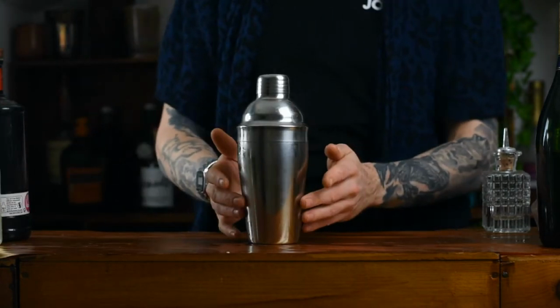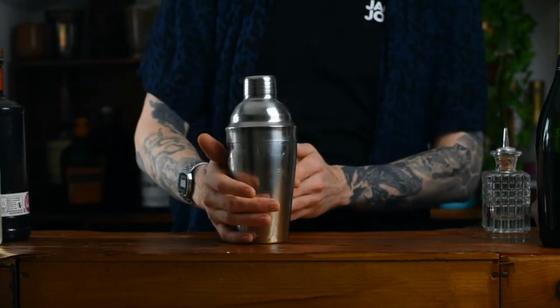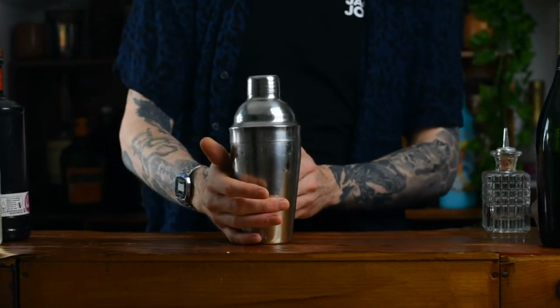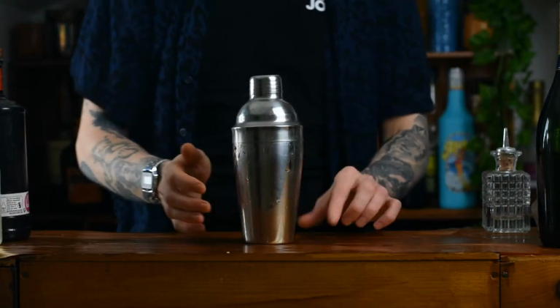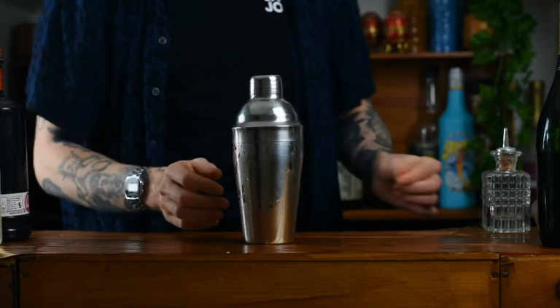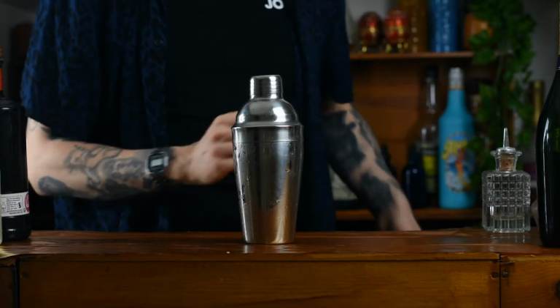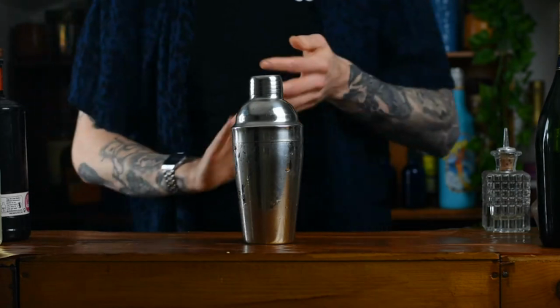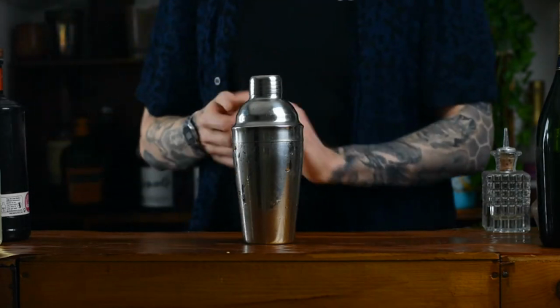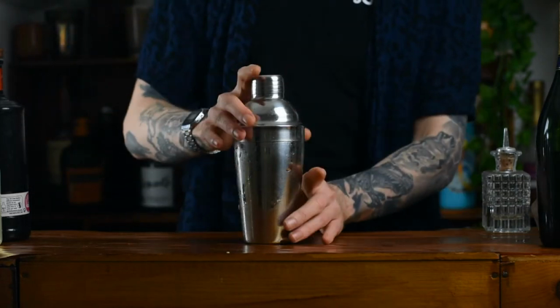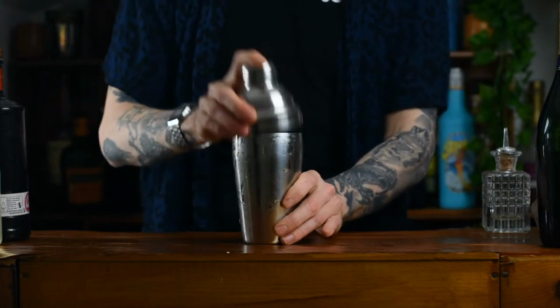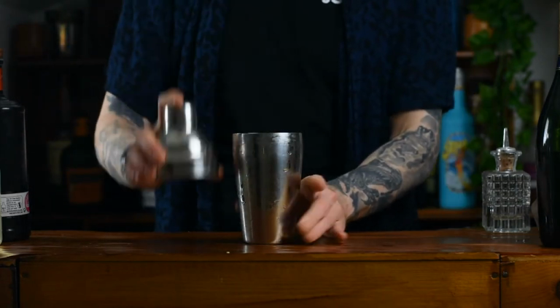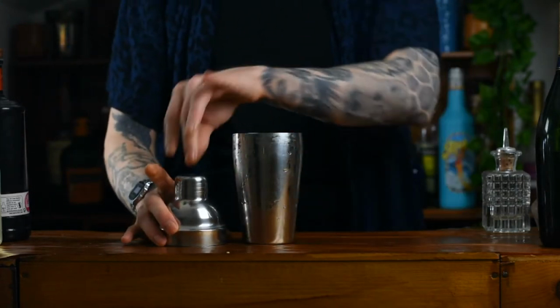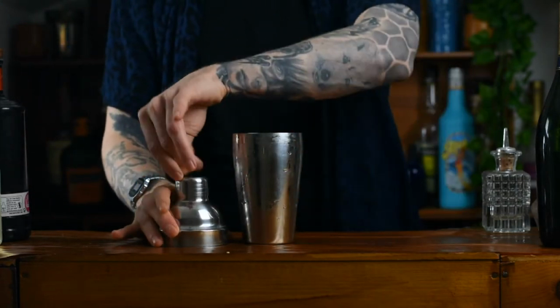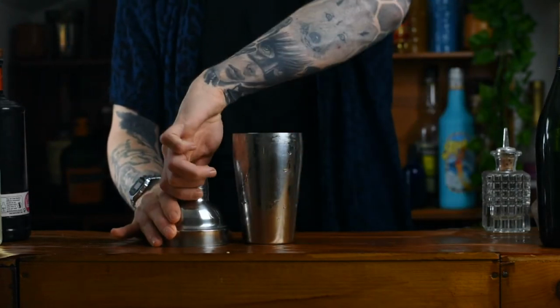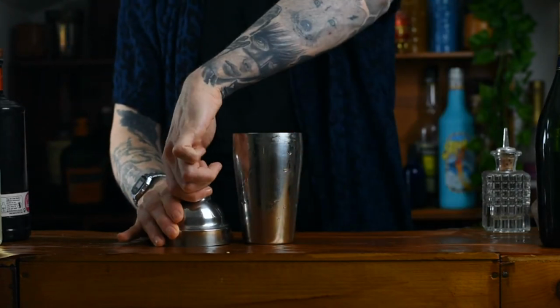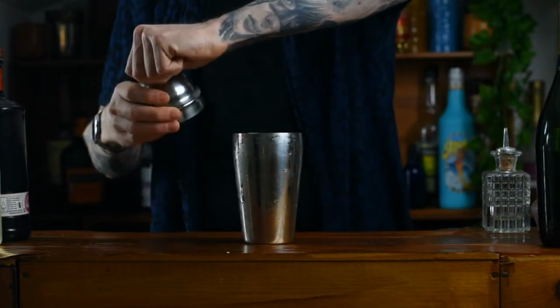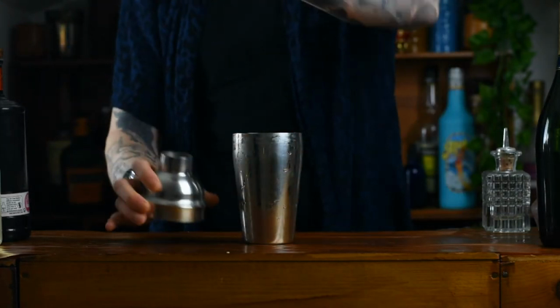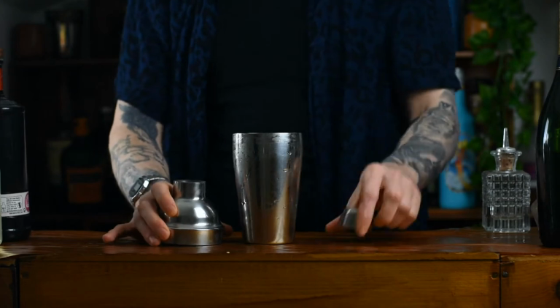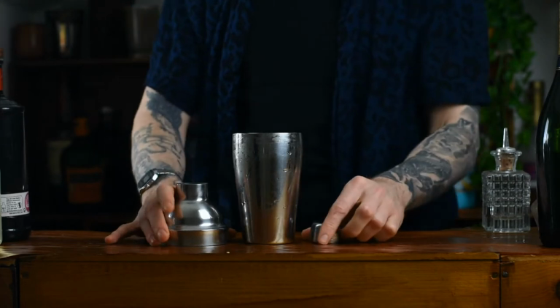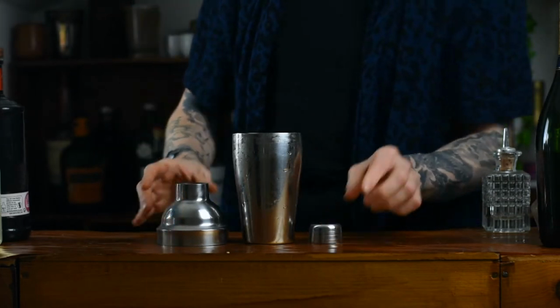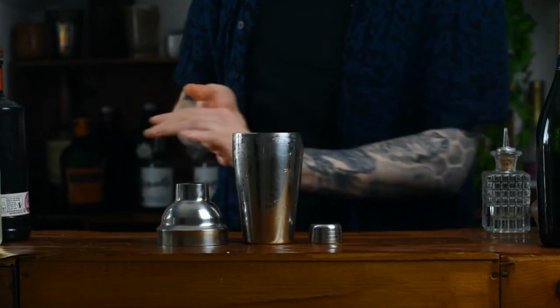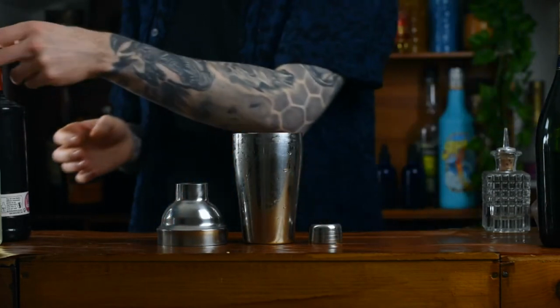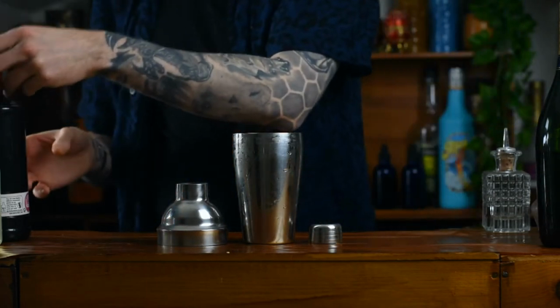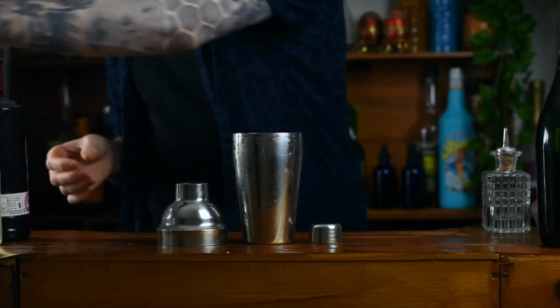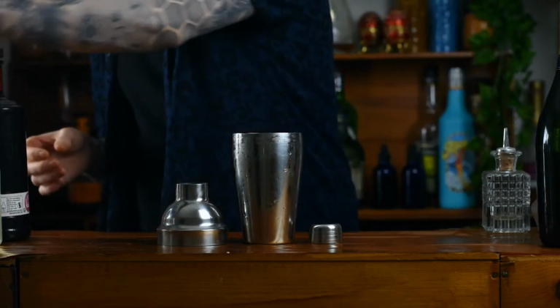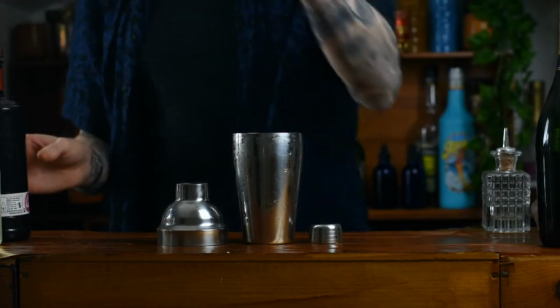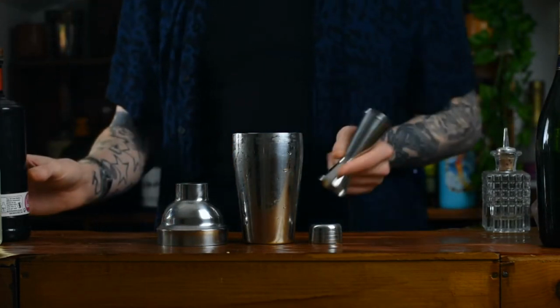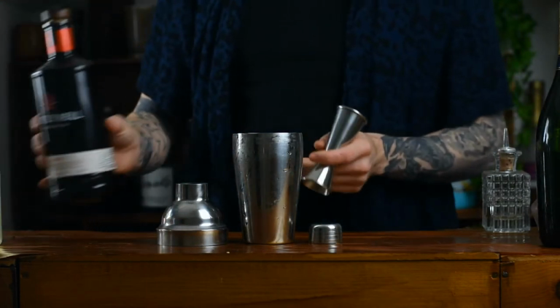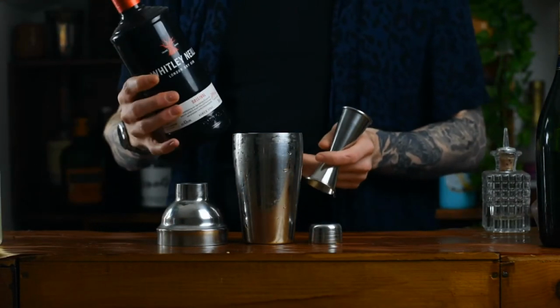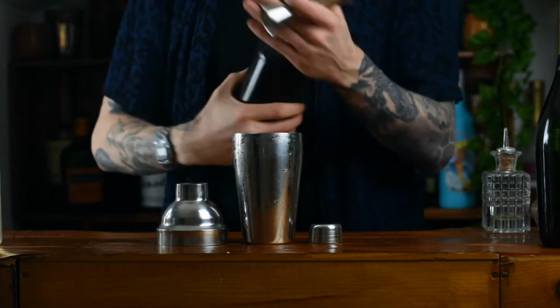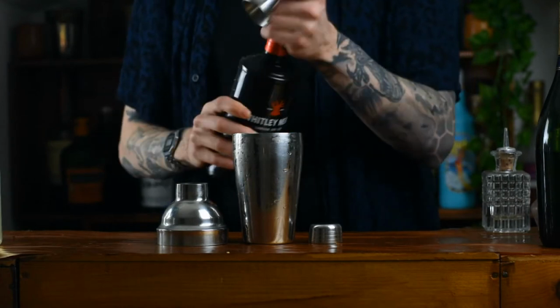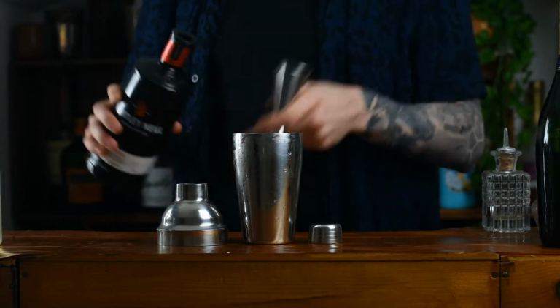Now this is a shaken cocktail, so first things first, grab yourself a cocktail shaker. It's also a gin-based cocktail, so grab yourself a bottle of gin. We're going to go in with 40ml of gin — whatever your favourite gin is will do just fine.